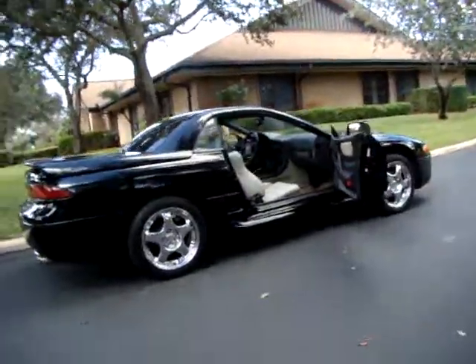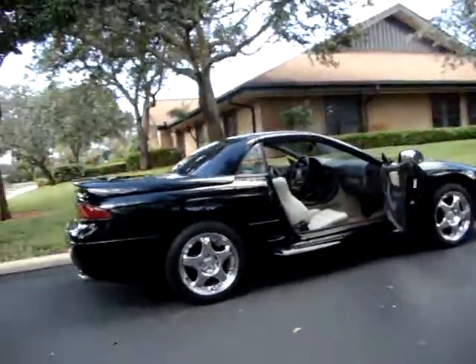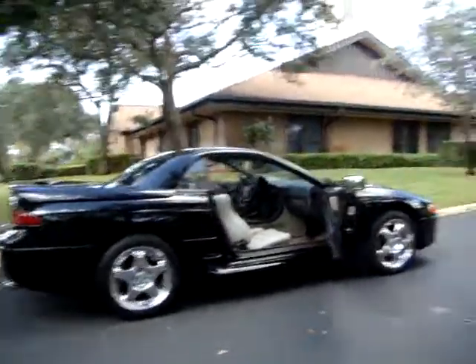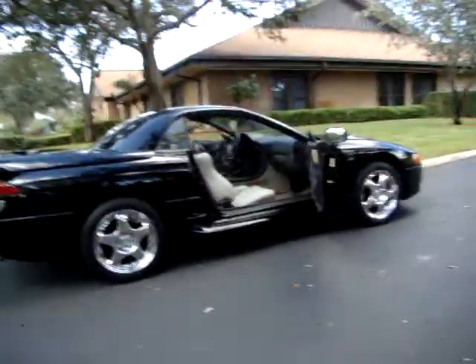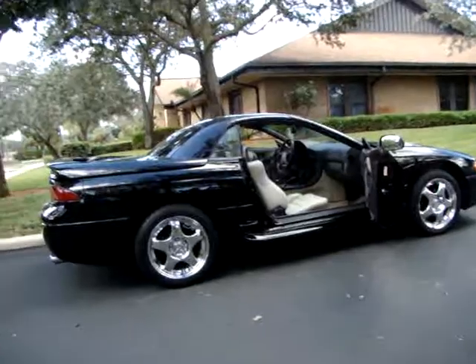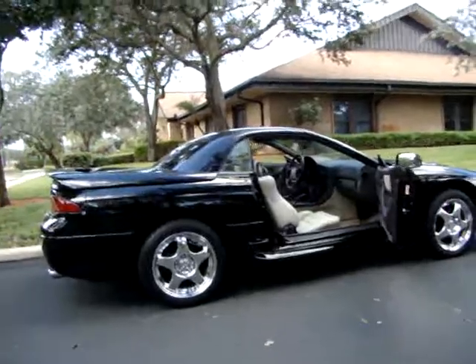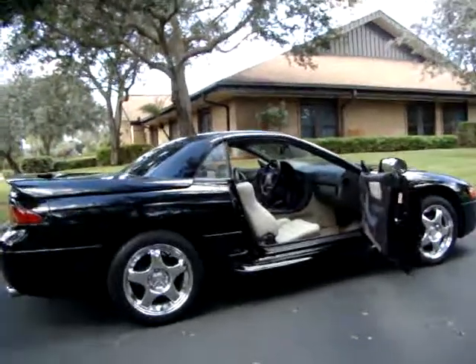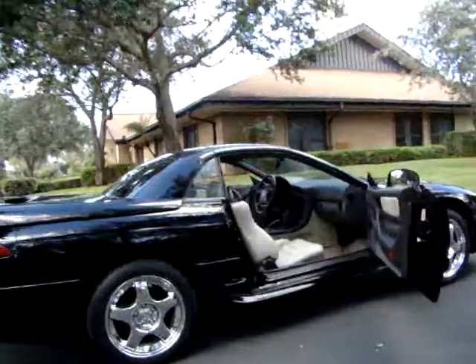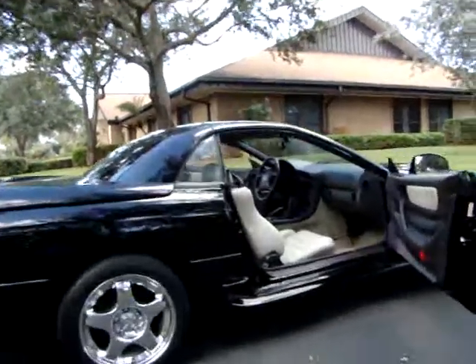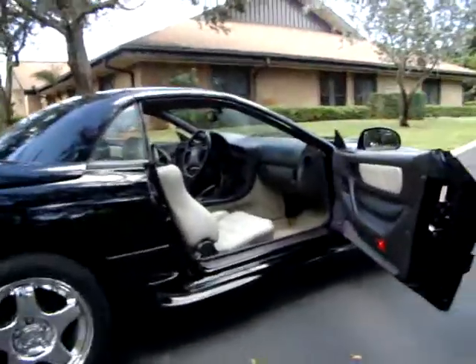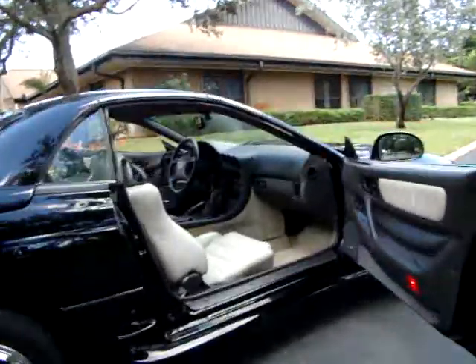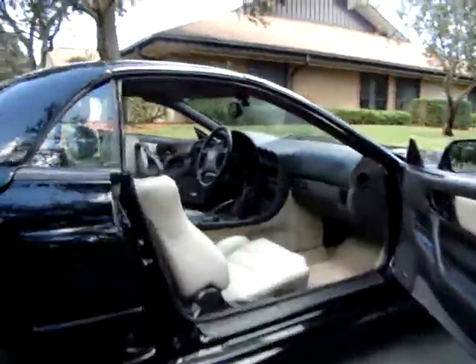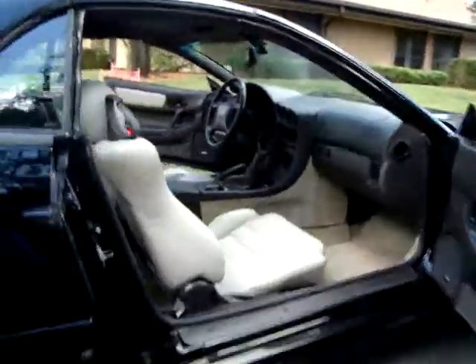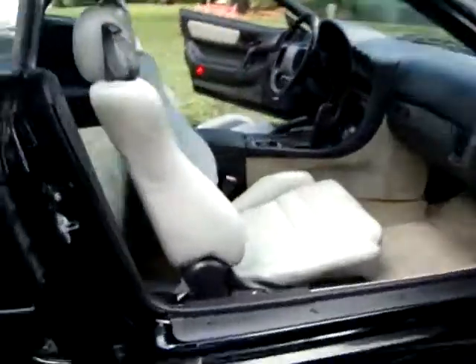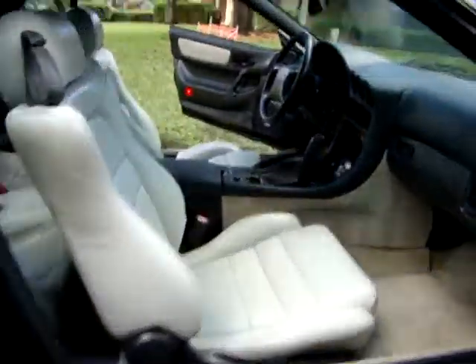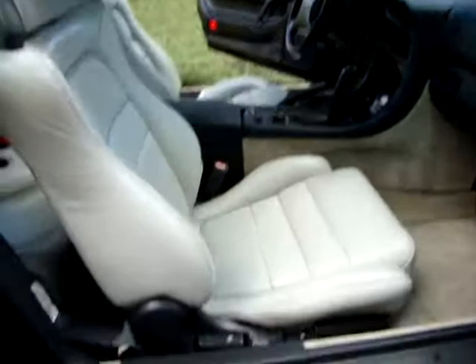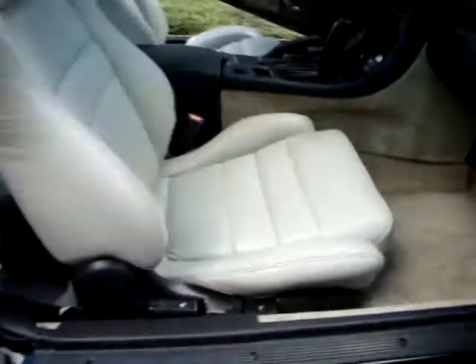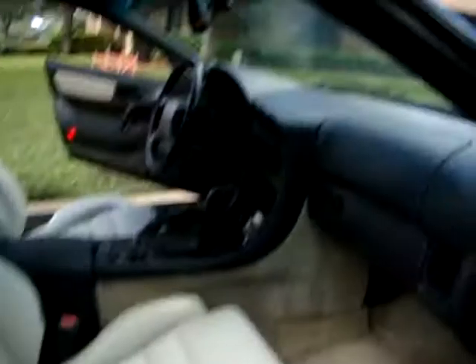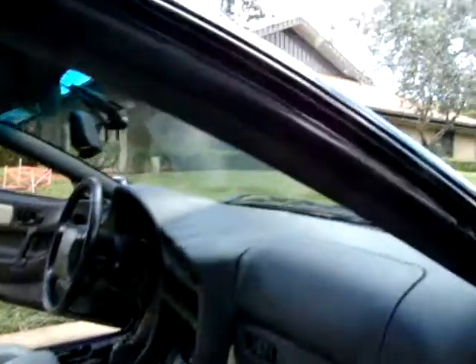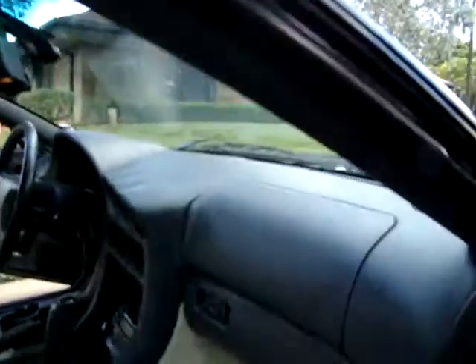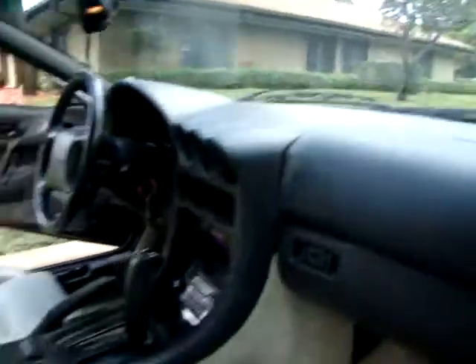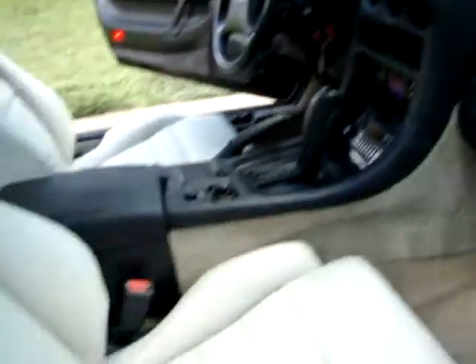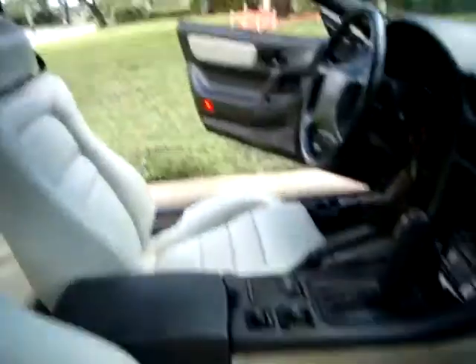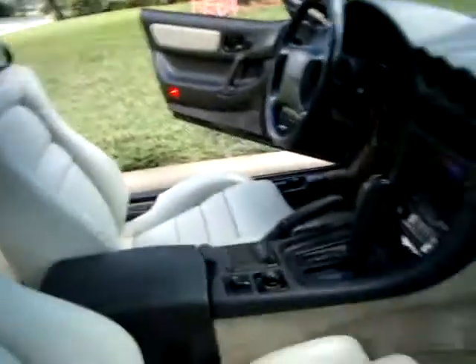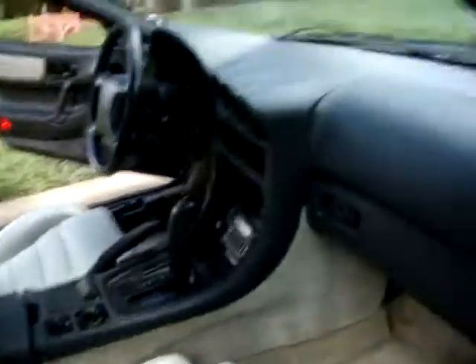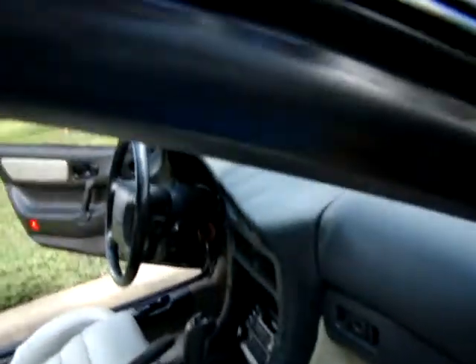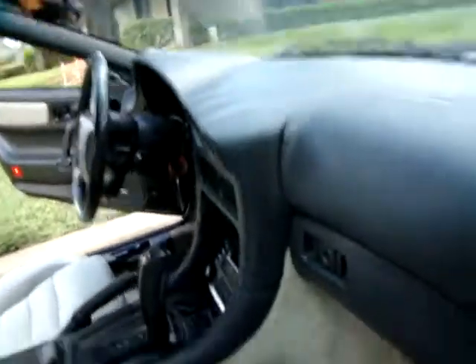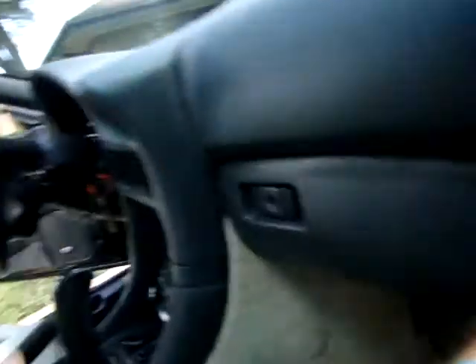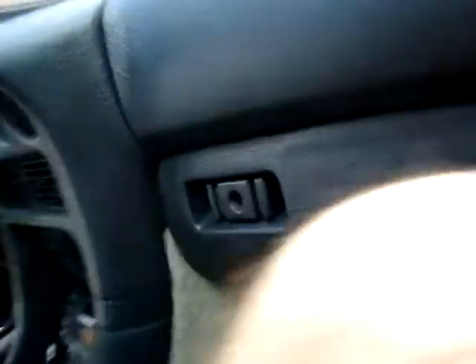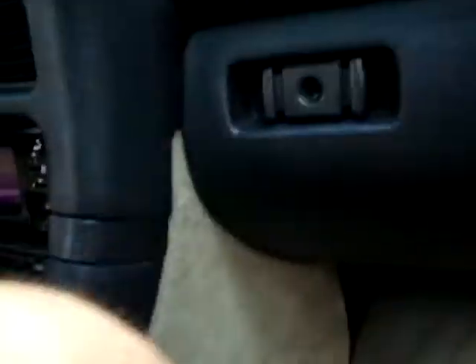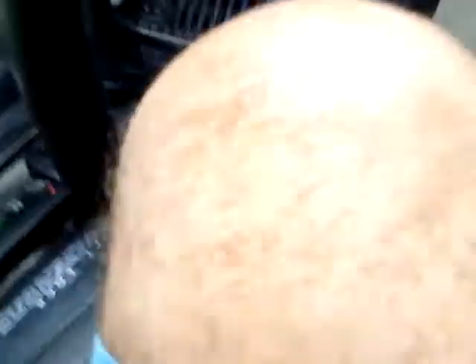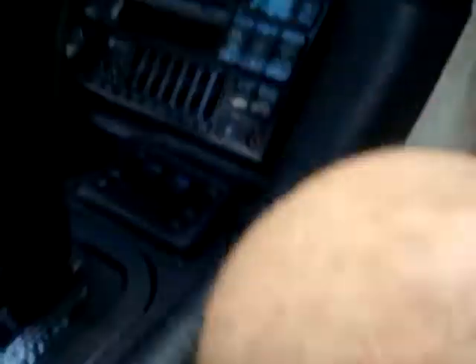And we're going to put that down for you. You can see the interior is really nice in this — dash, seats. Let's get to the top. That's the most important thing.